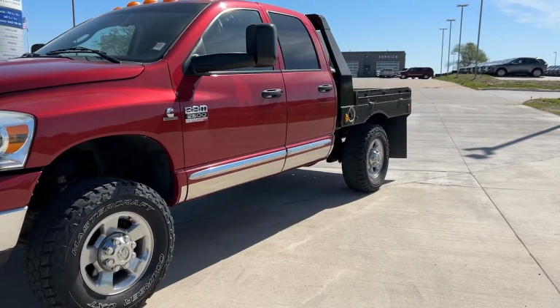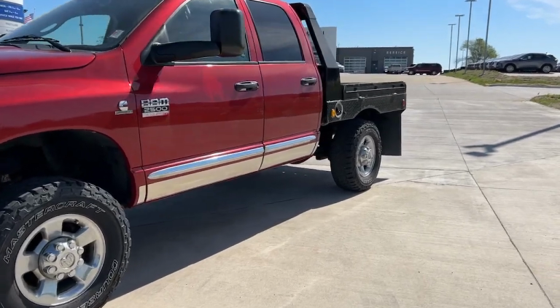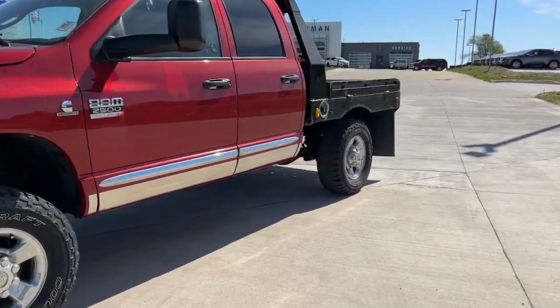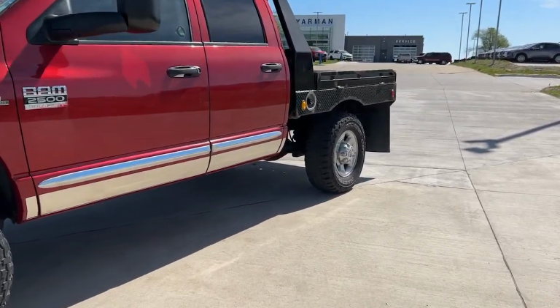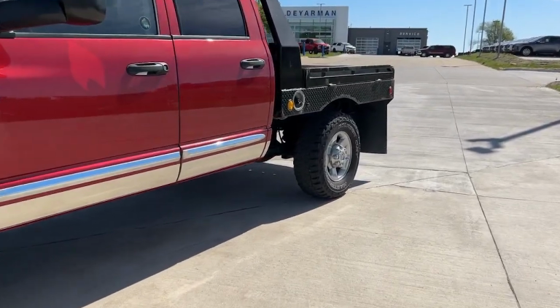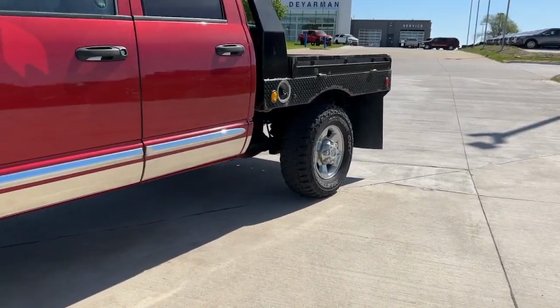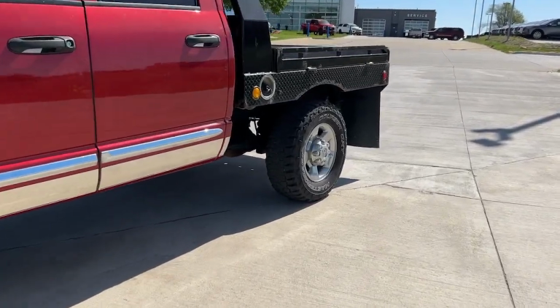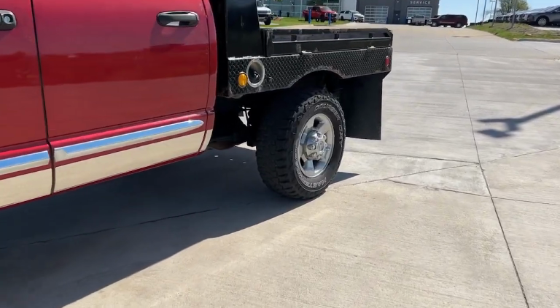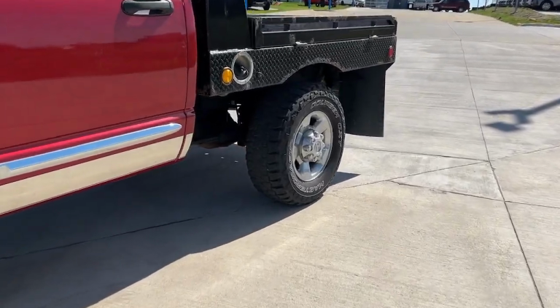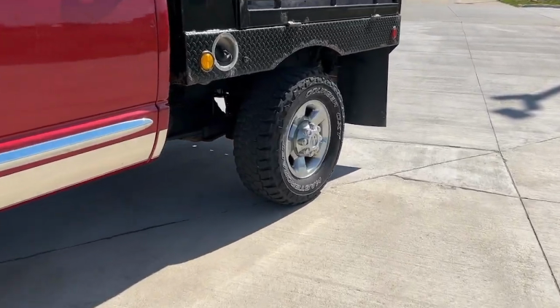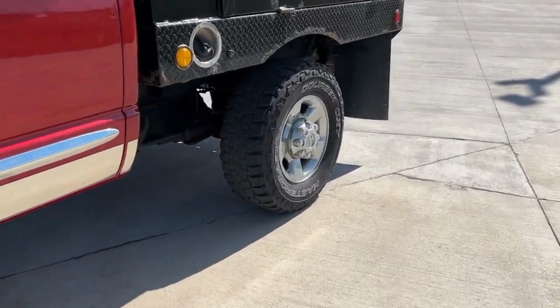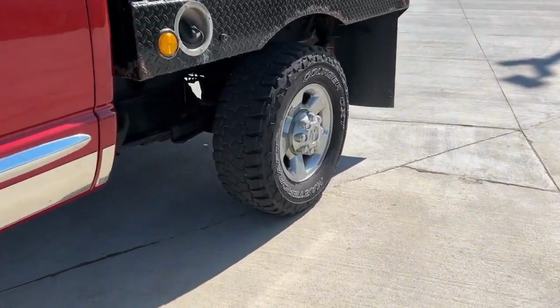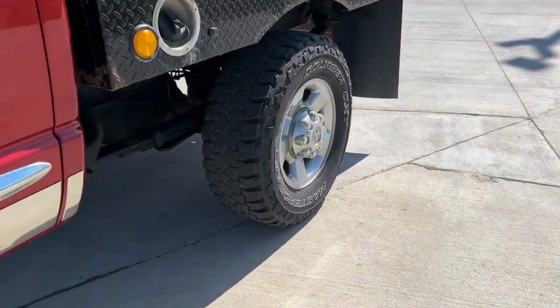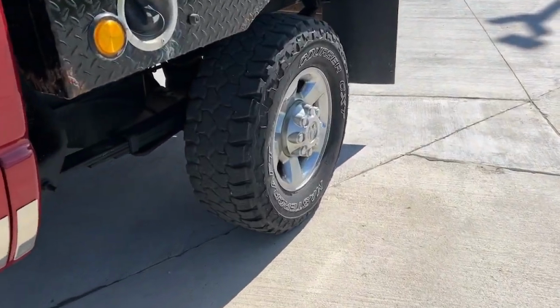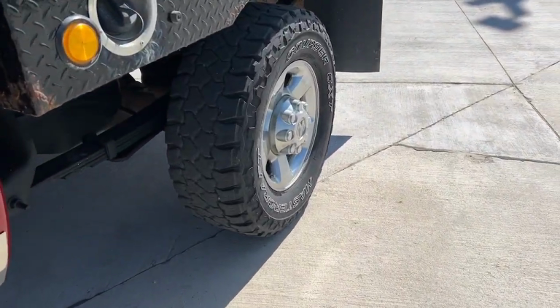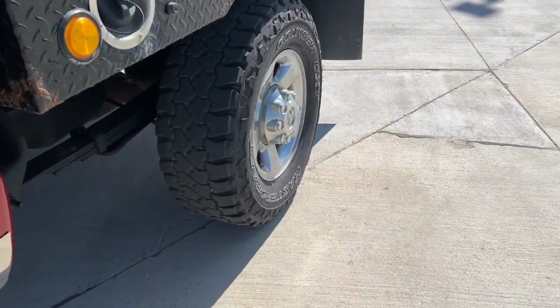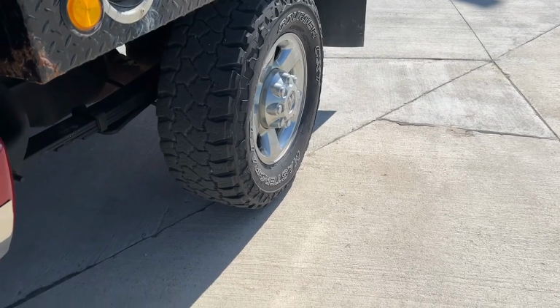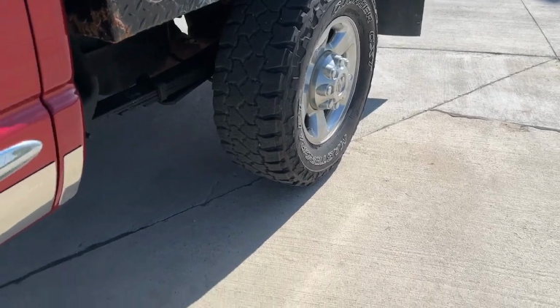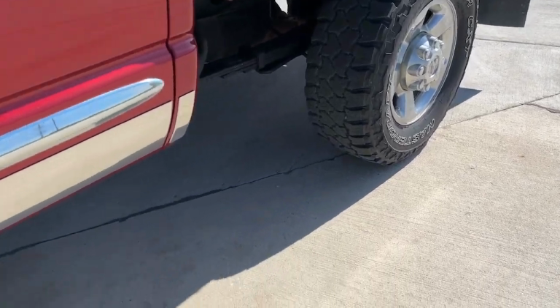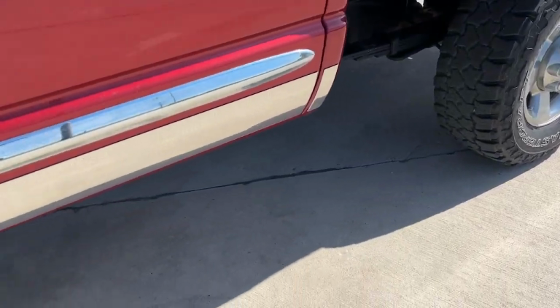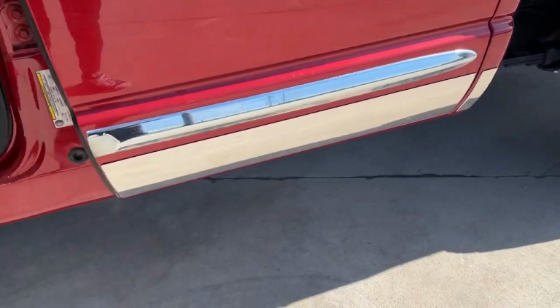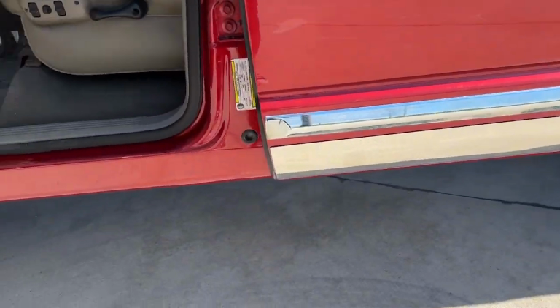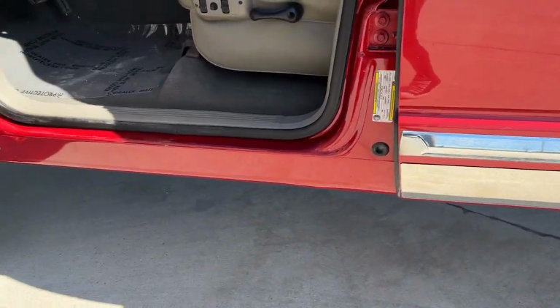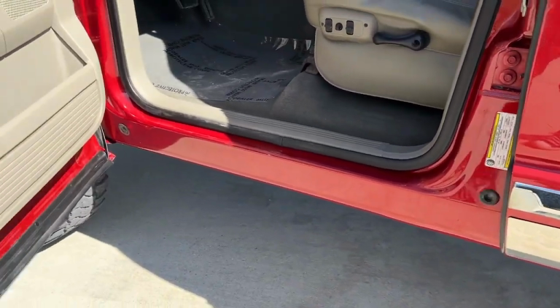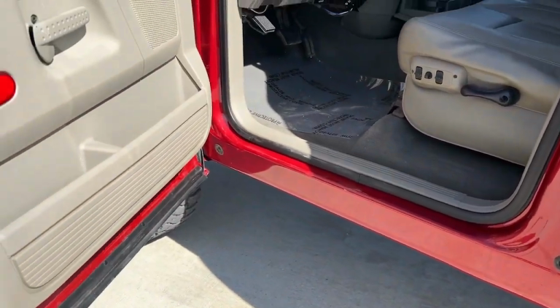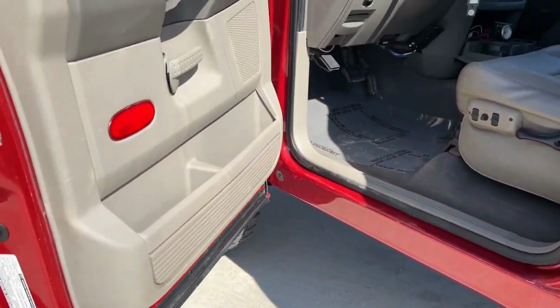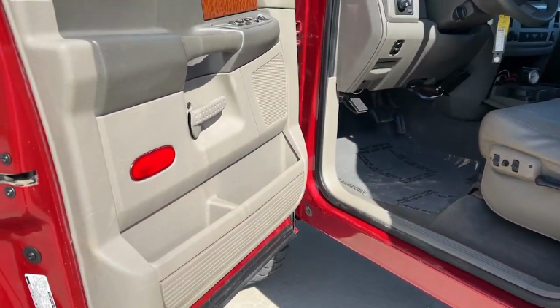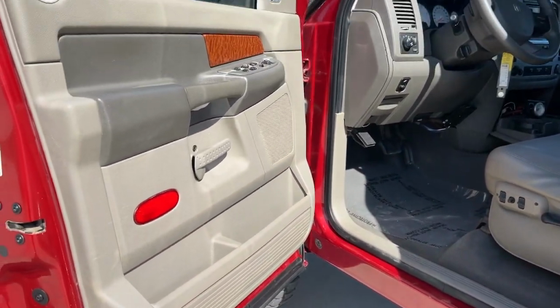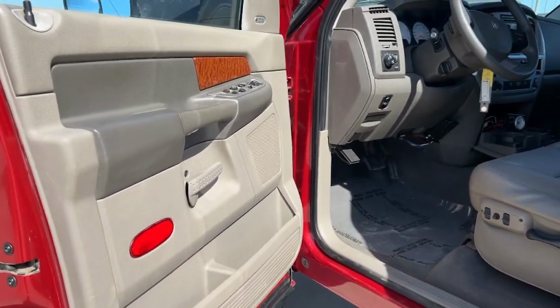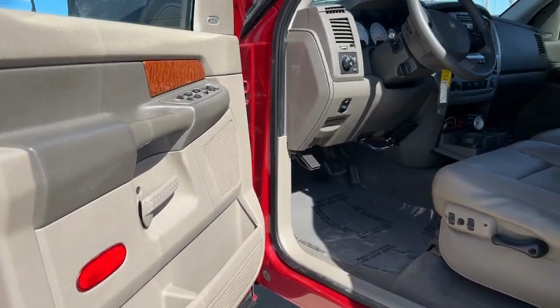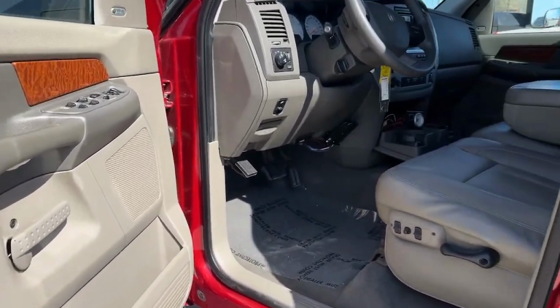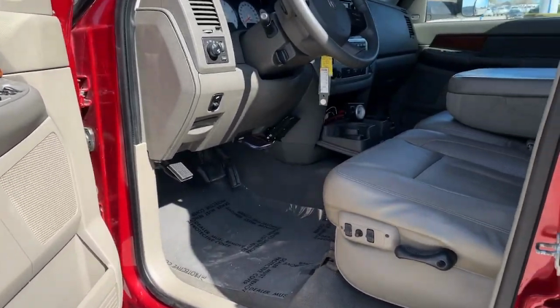See for yourself when you take it out for a test drive. Our professional staff looks forward to giving you excellent service. These are just some of the great options this vehicle comes with.